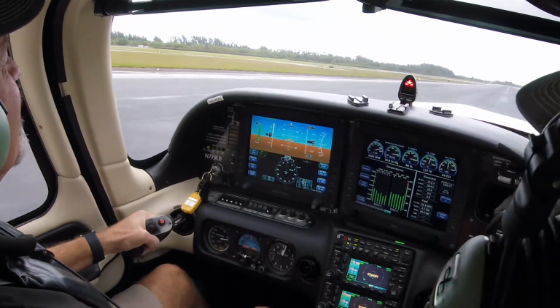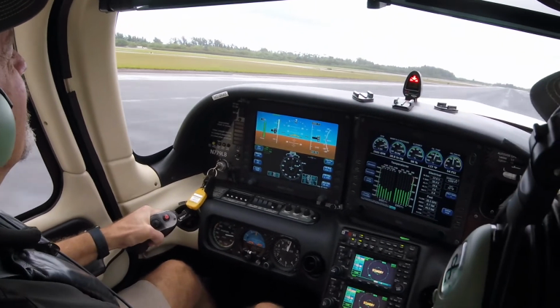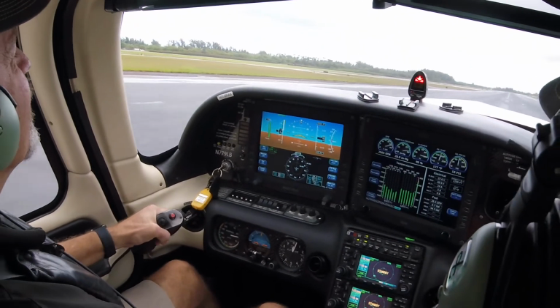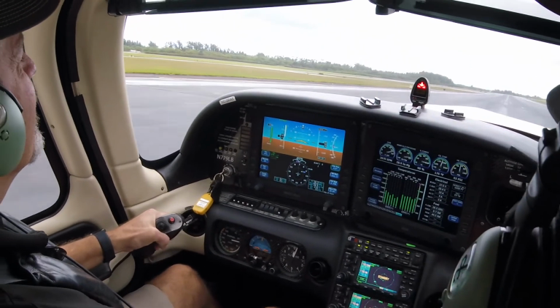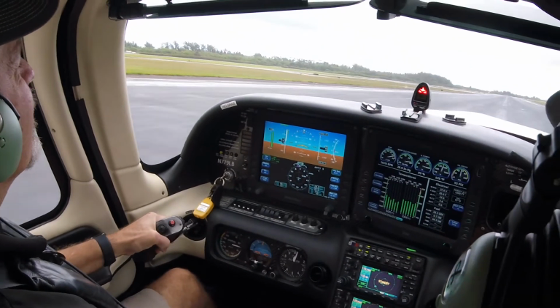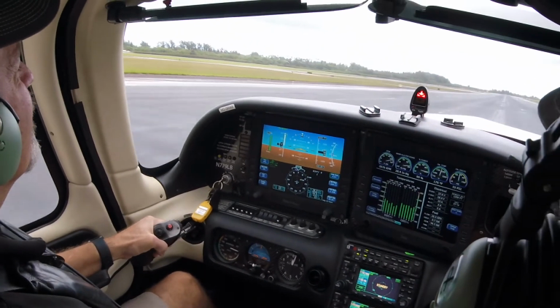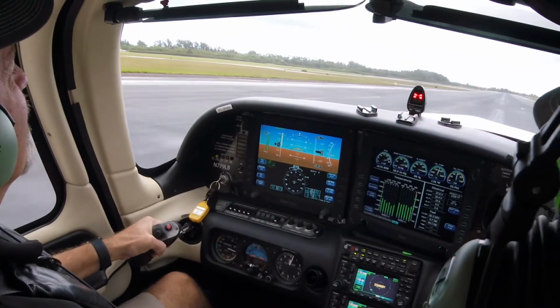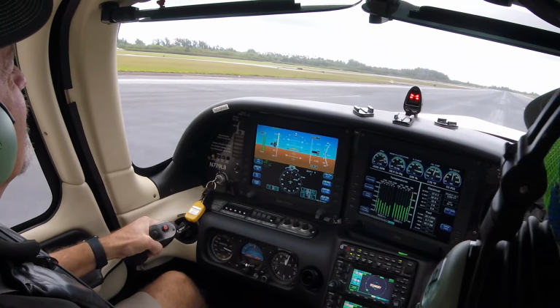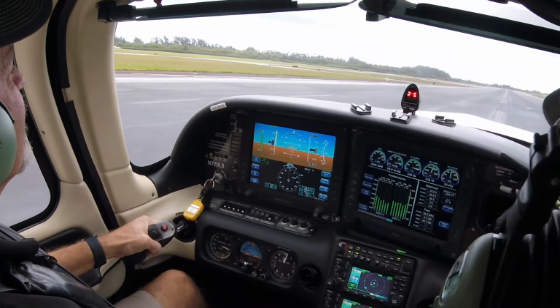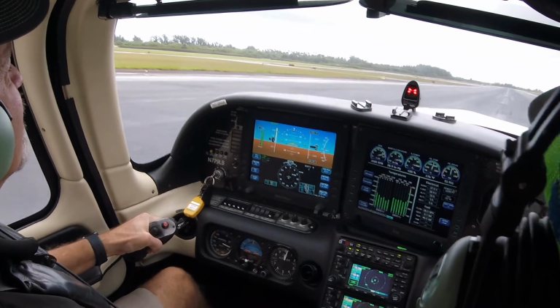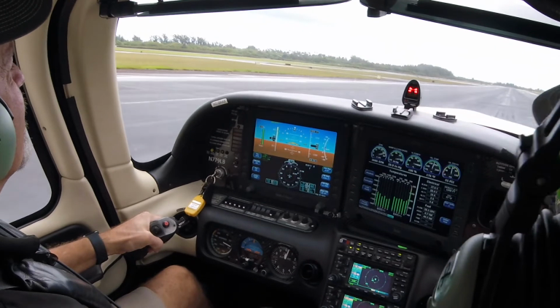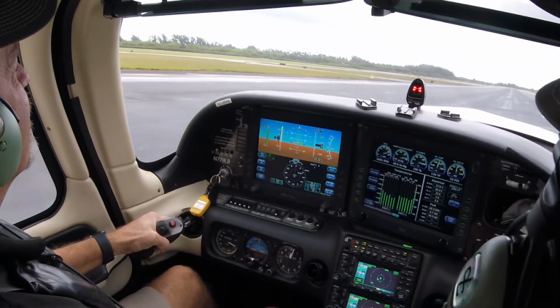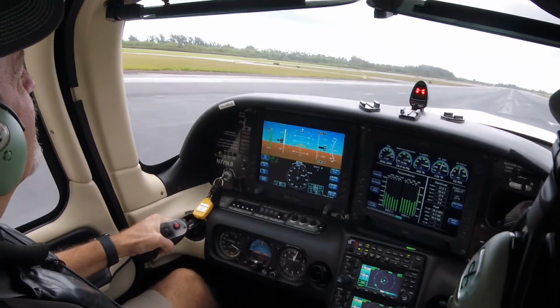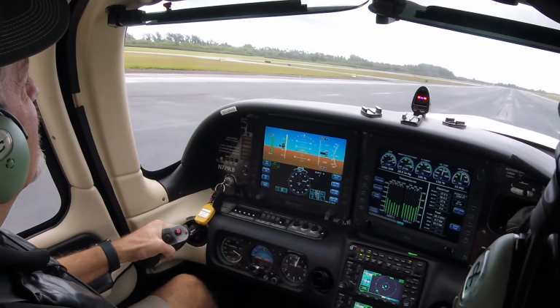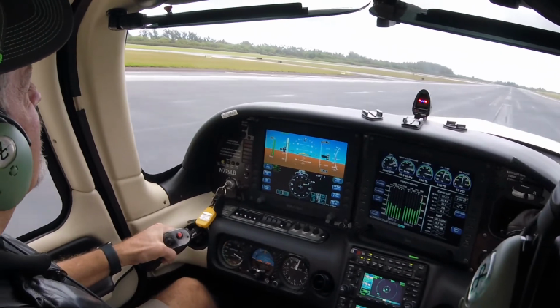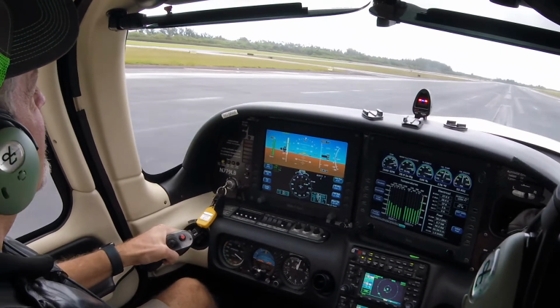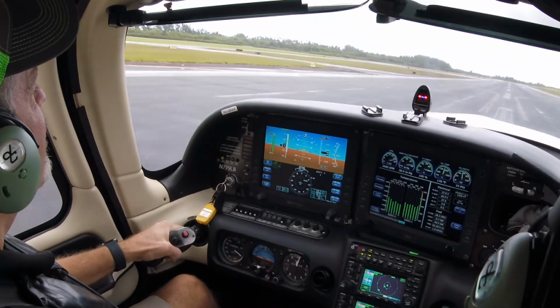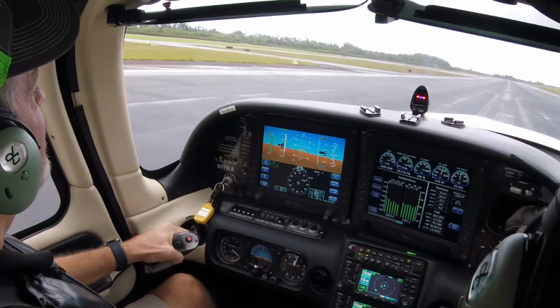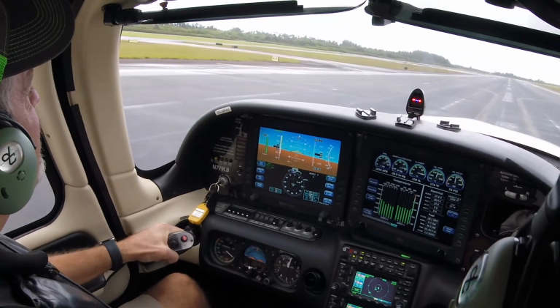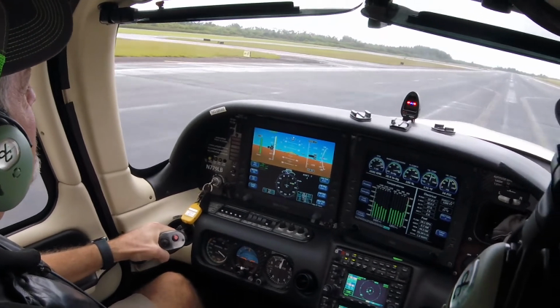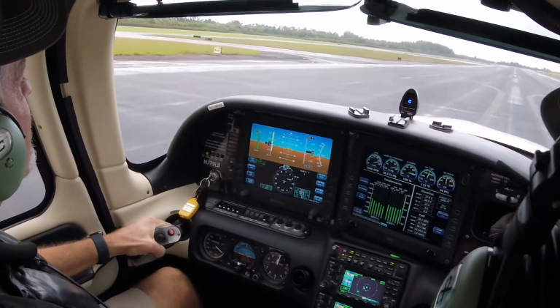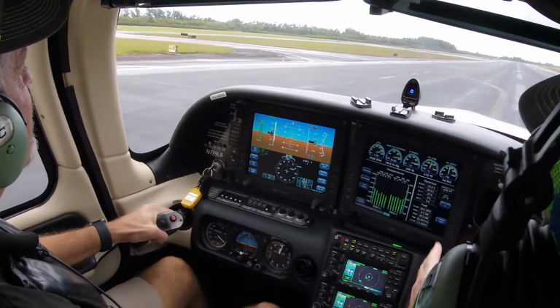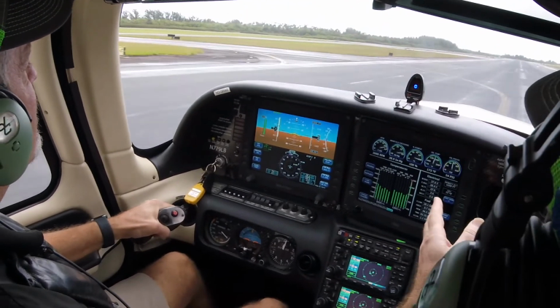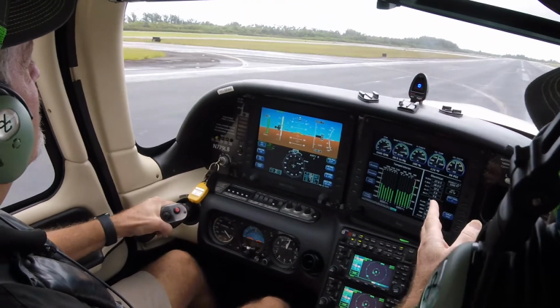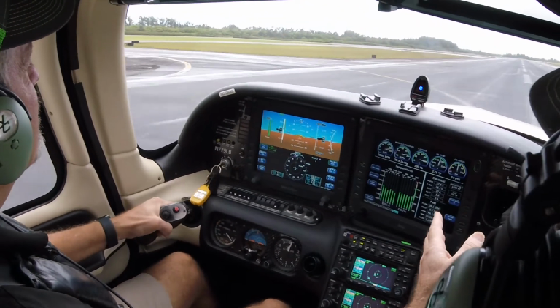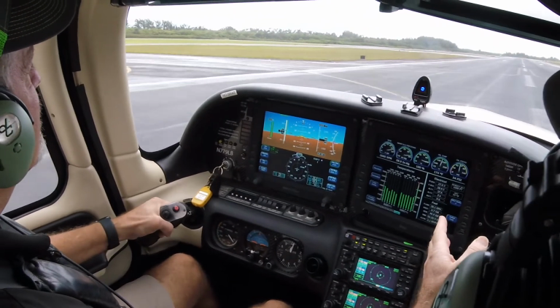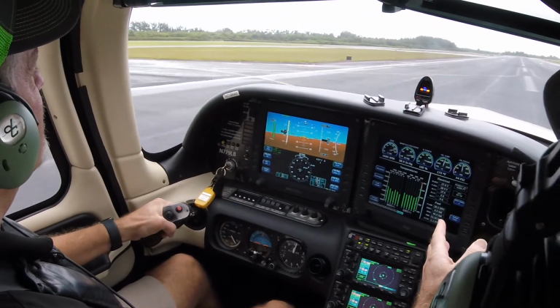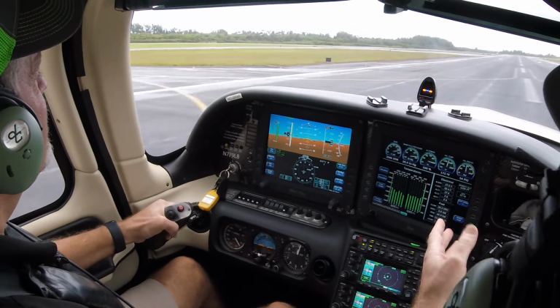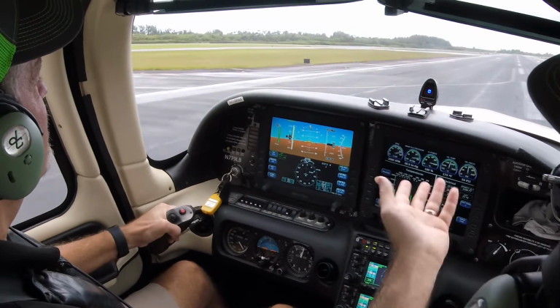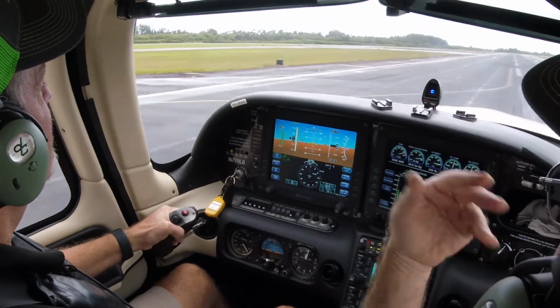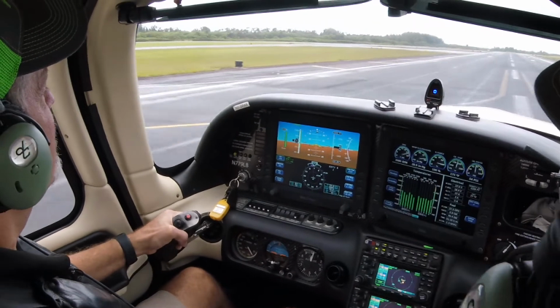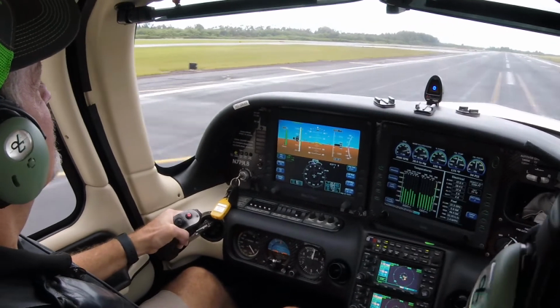Okay, now just ease it in — ease it in, there you go. Now nice and level, and now you're in a double takeoff.